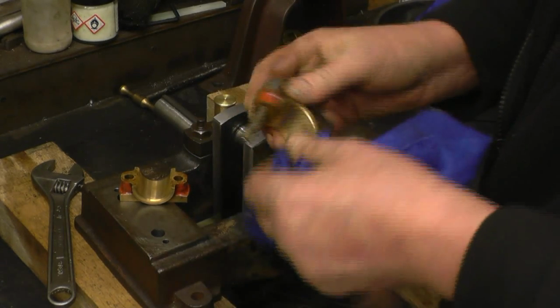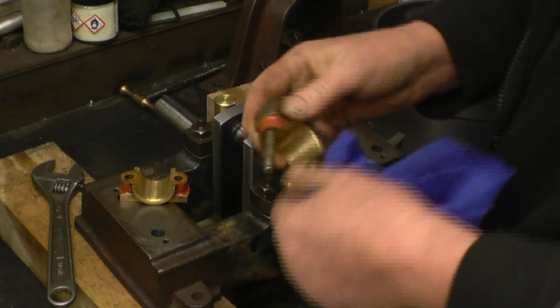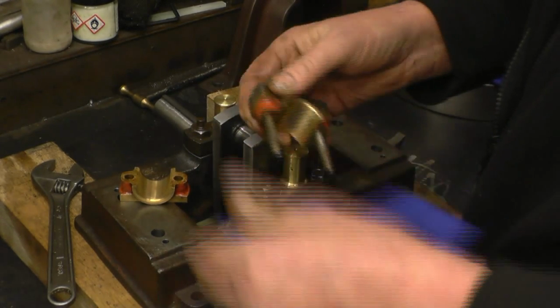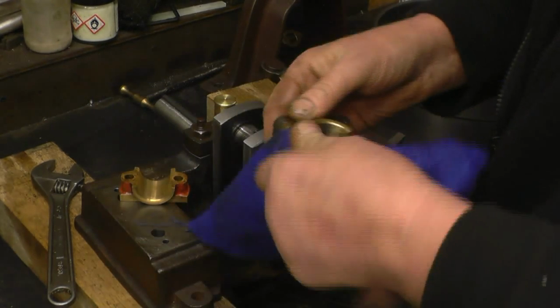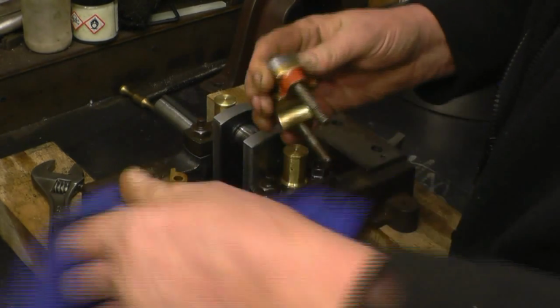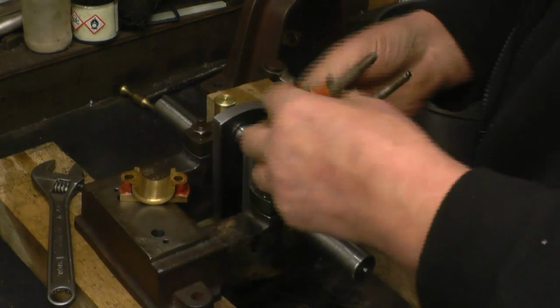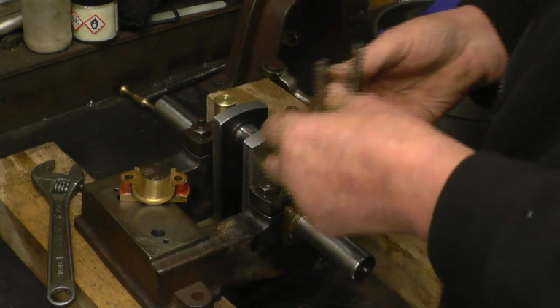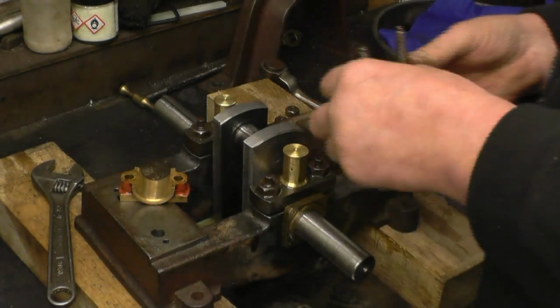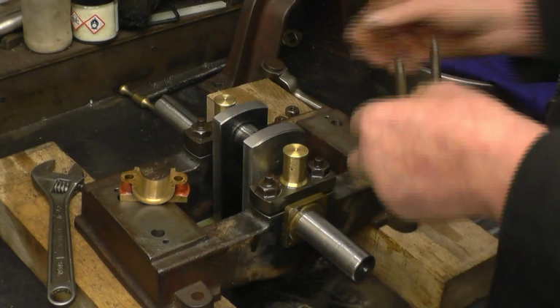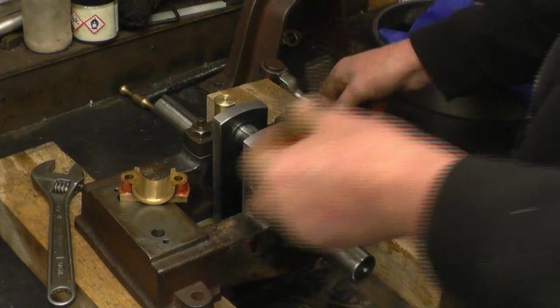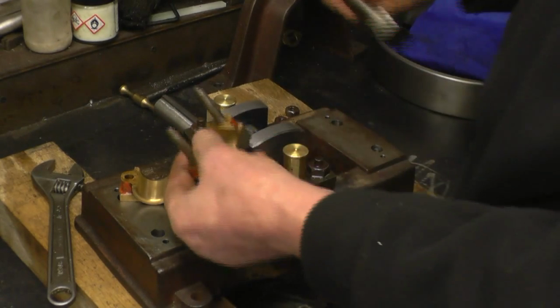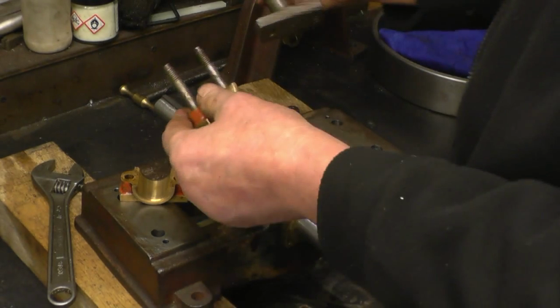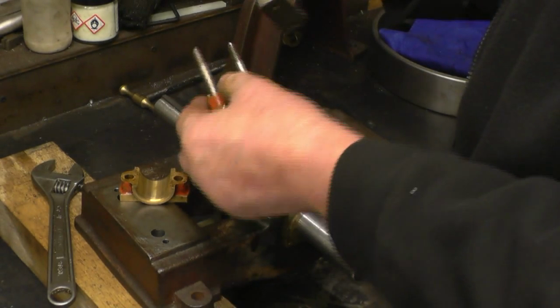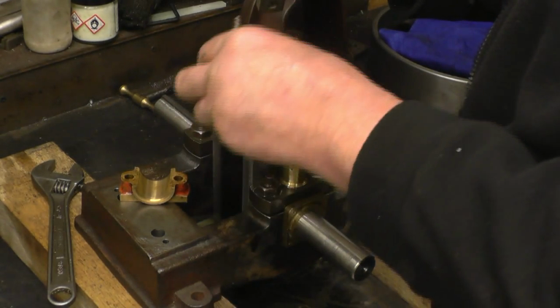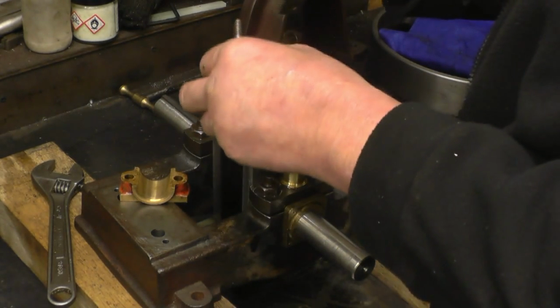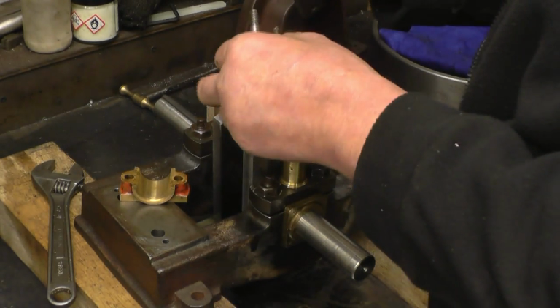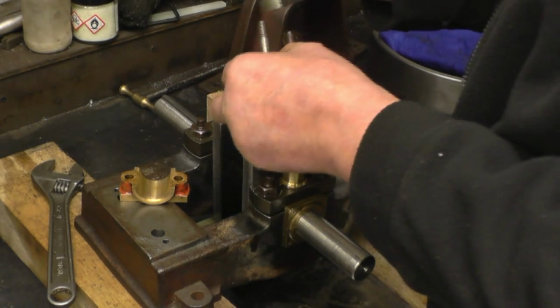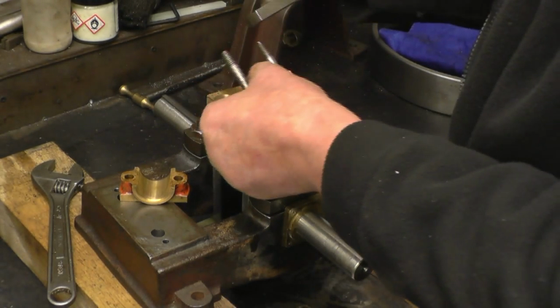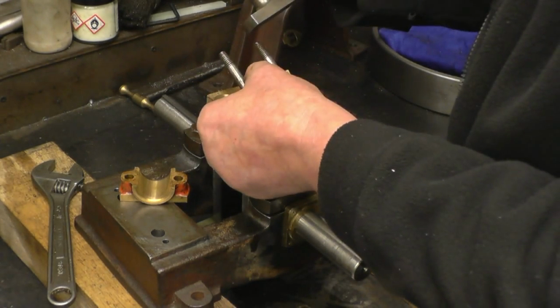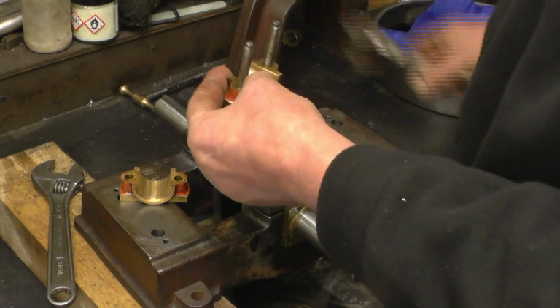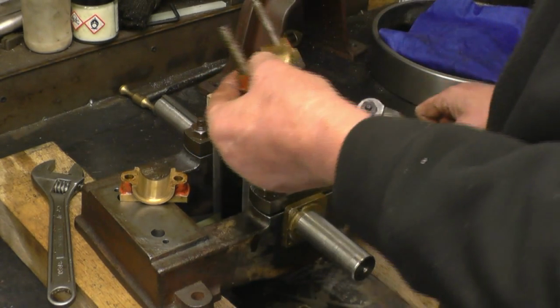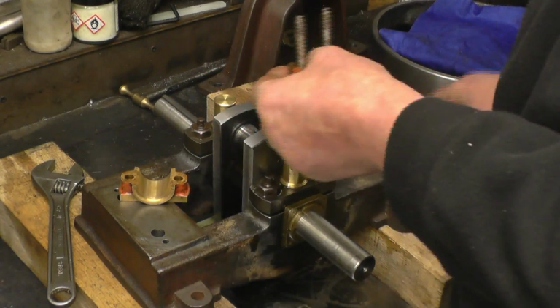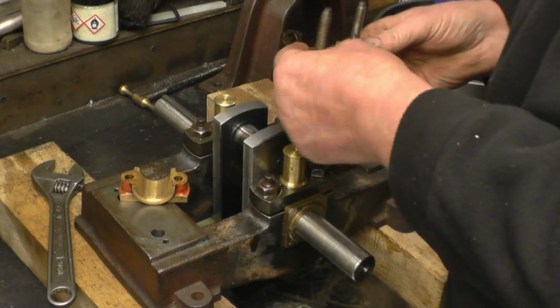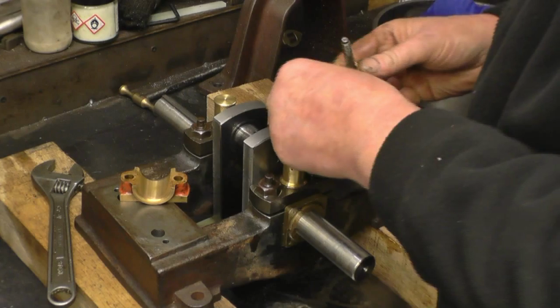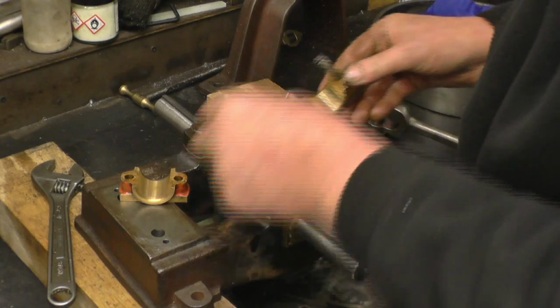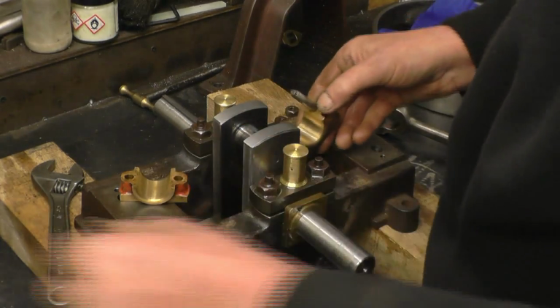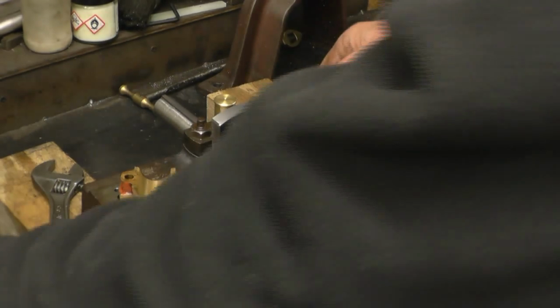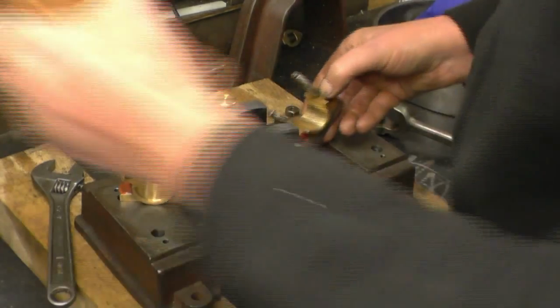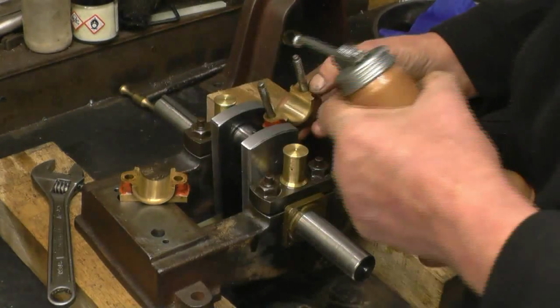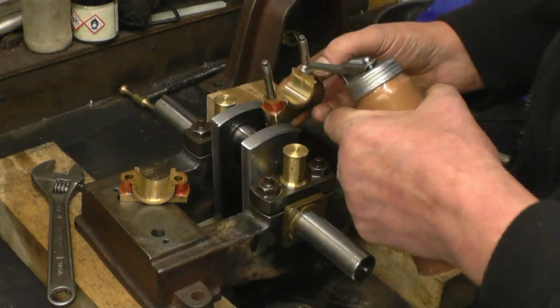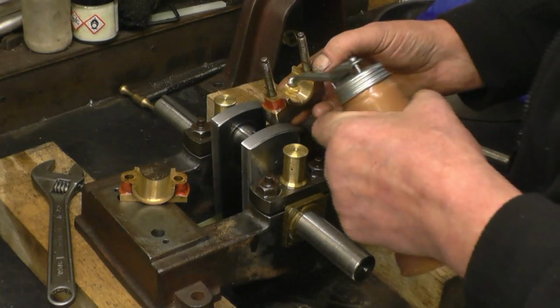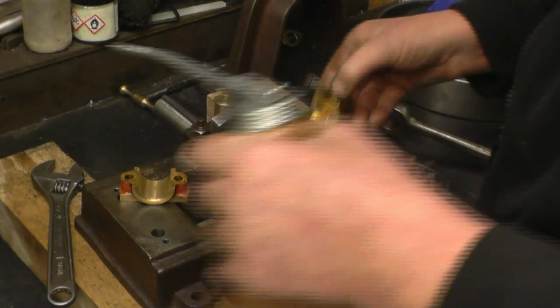This was bored out in the lathe to be a really good fit on the crankshaft. It will go up here — plenty of oil on it.